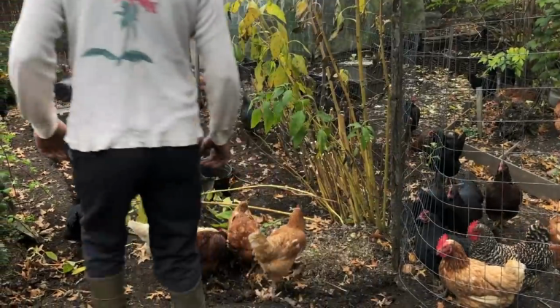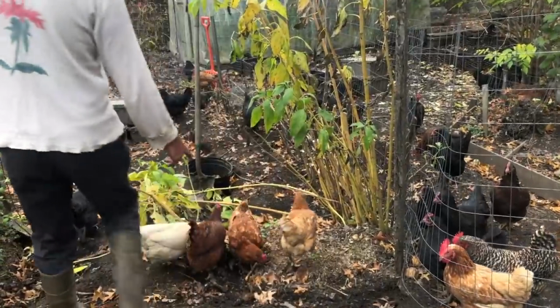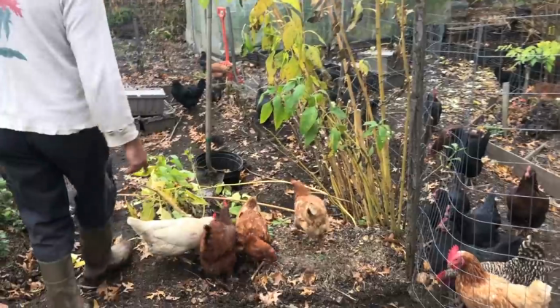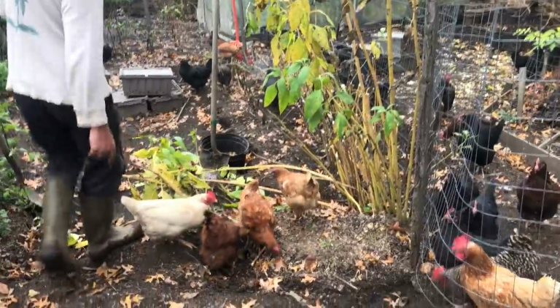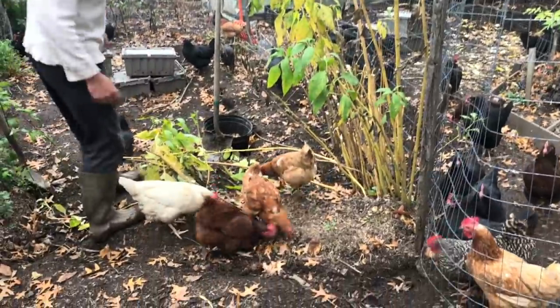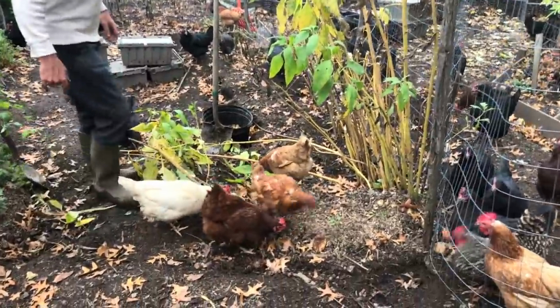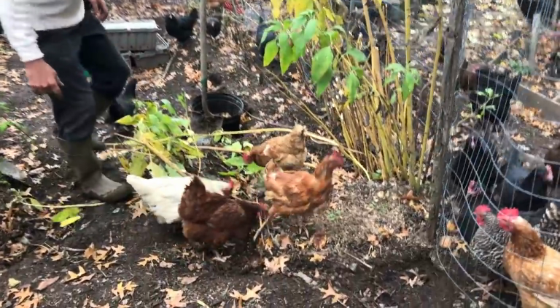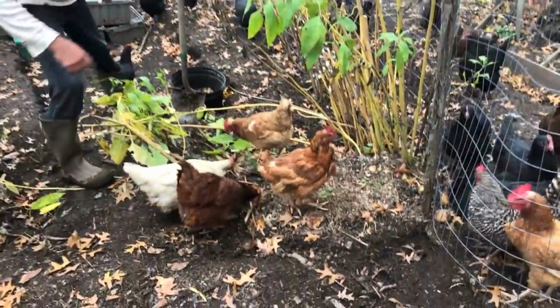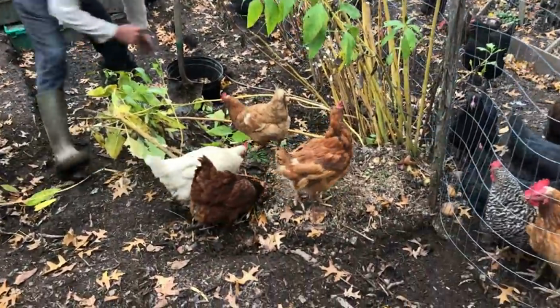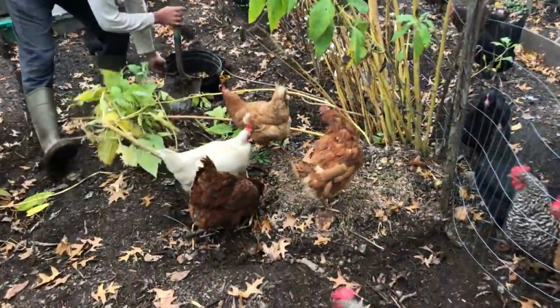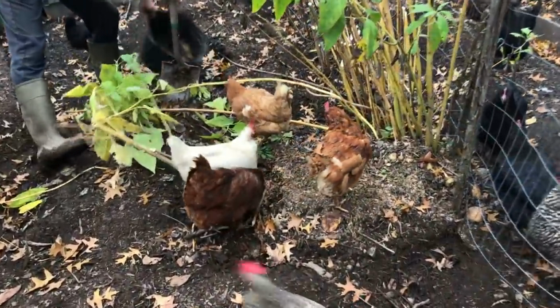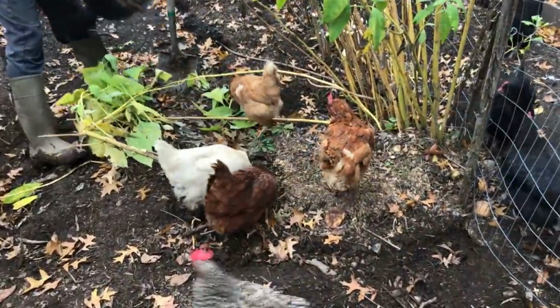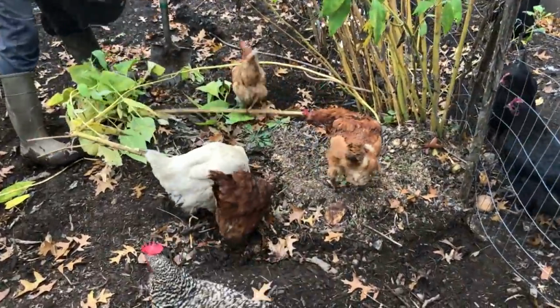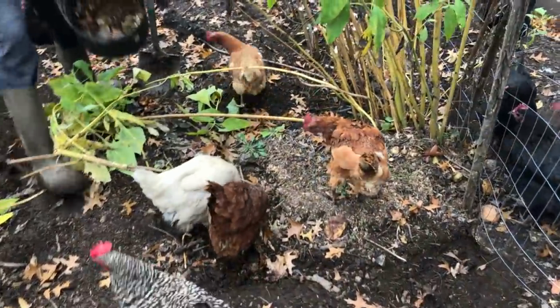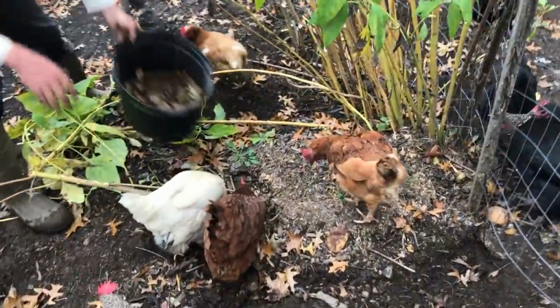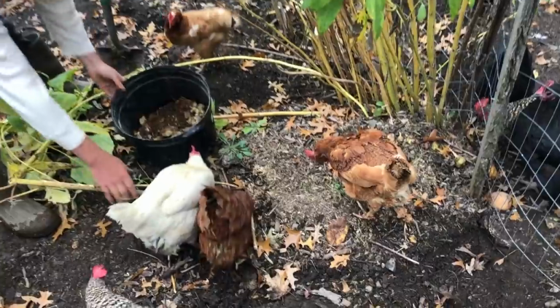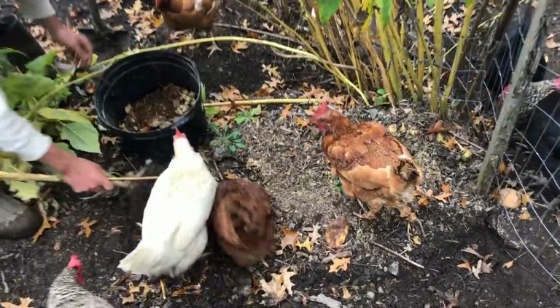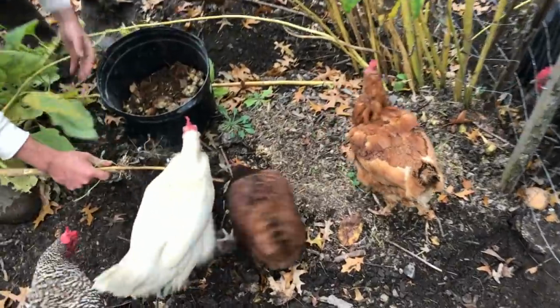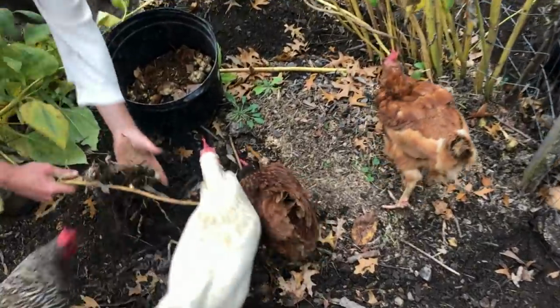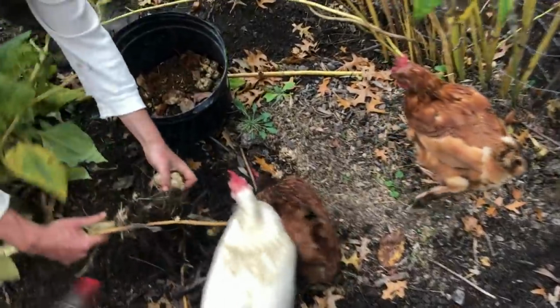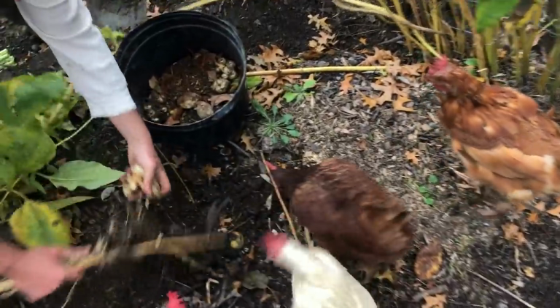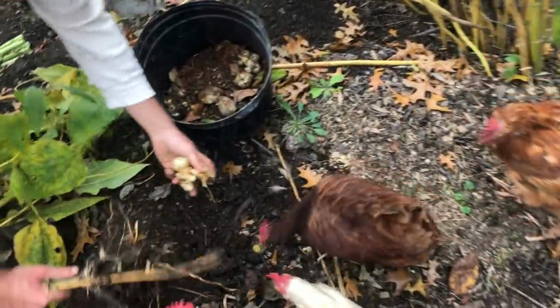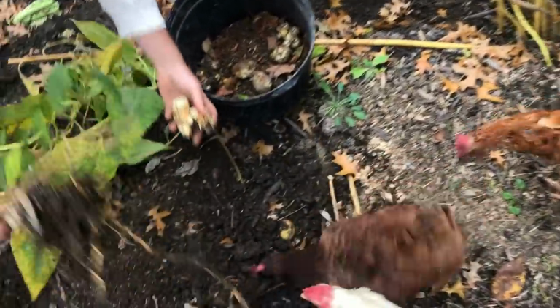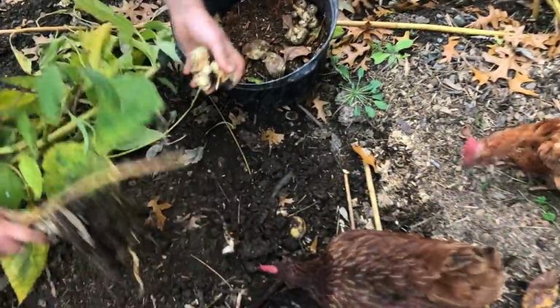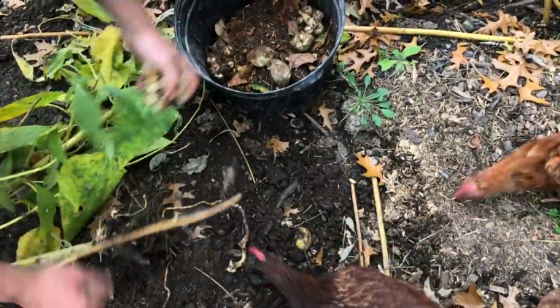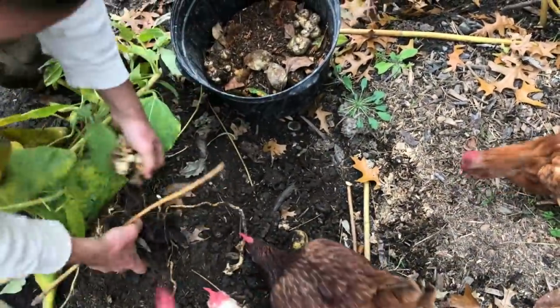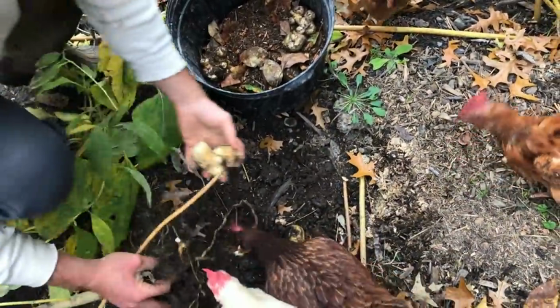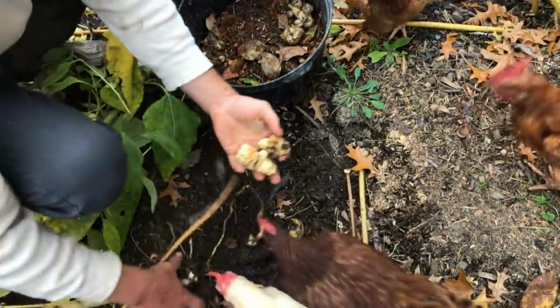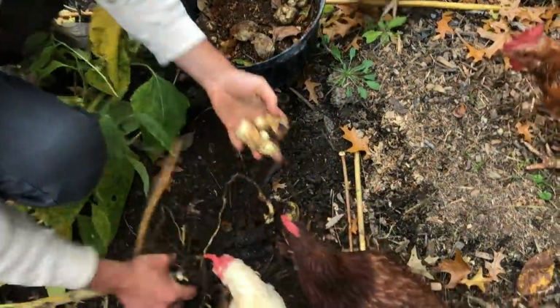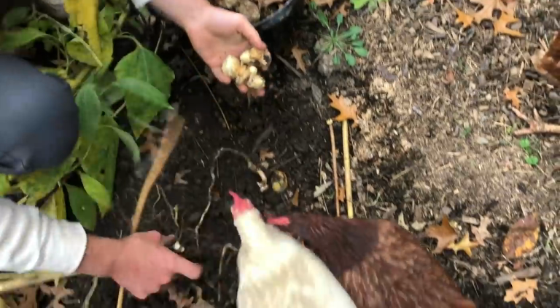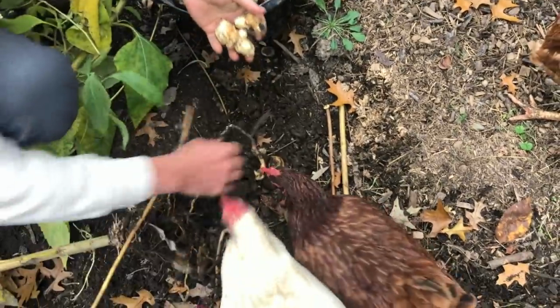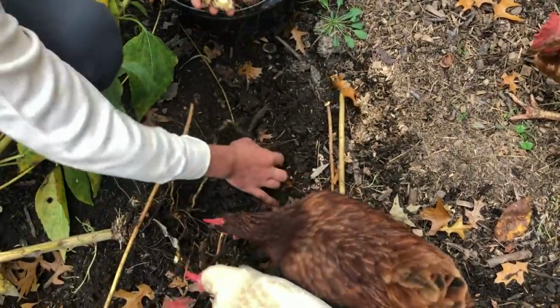You can see they're already super interested just from the worms that are in there. This first stalk fell over, and I haven't even picked up a shovel yet — there are a couple of tubers right there.